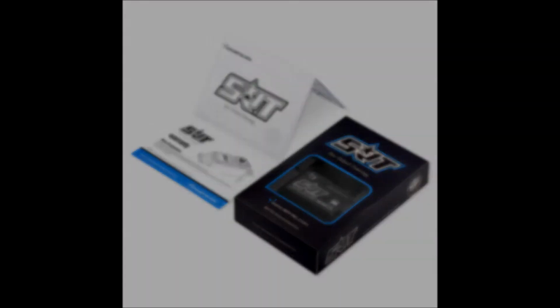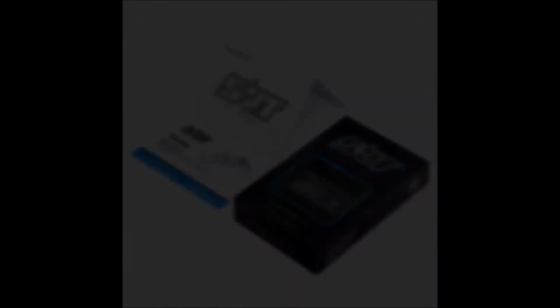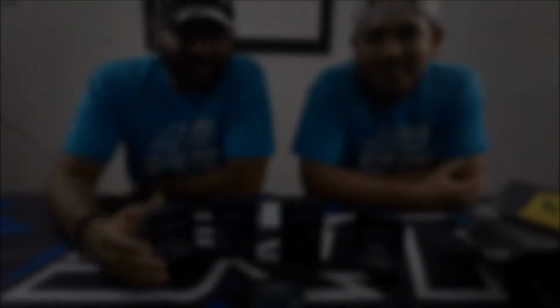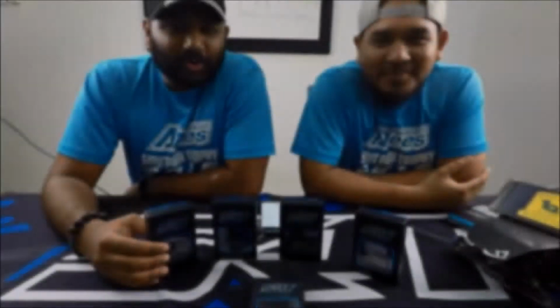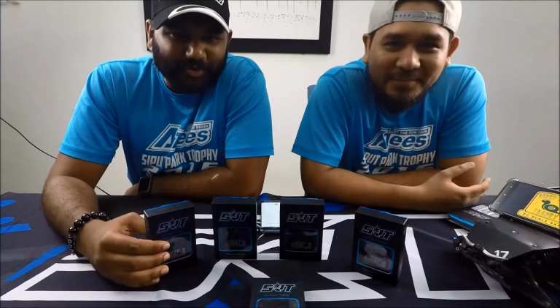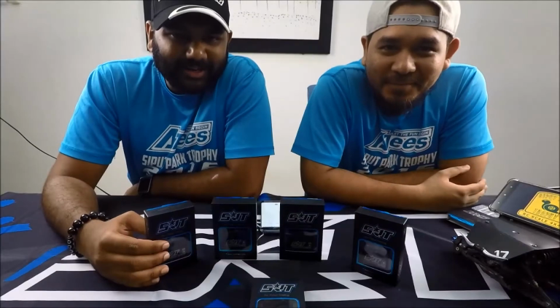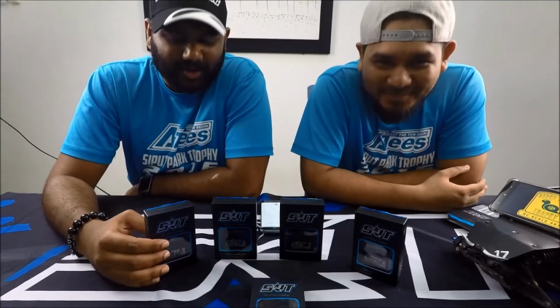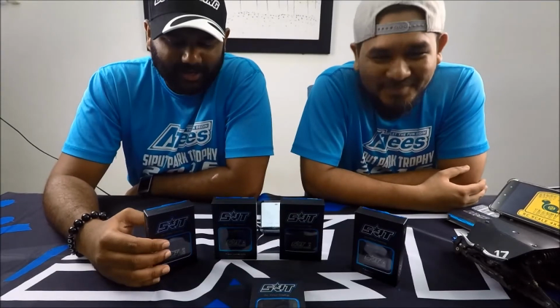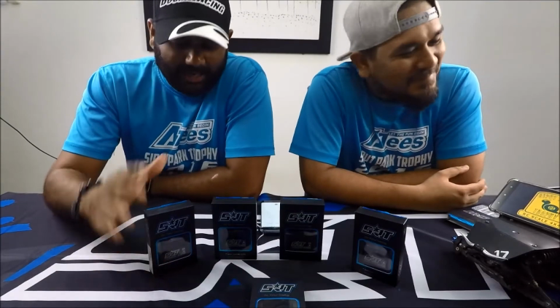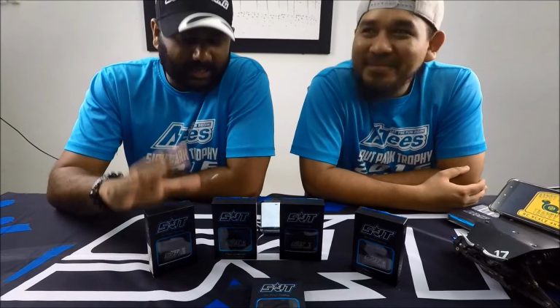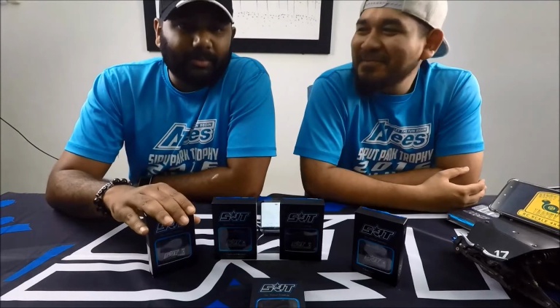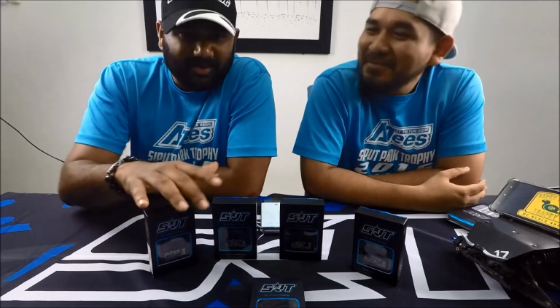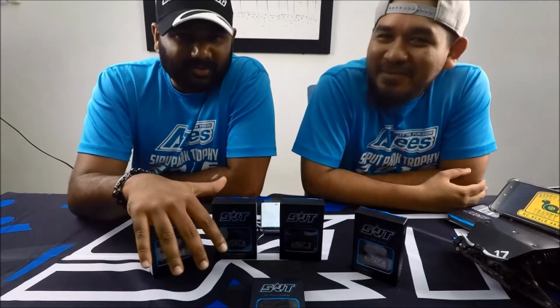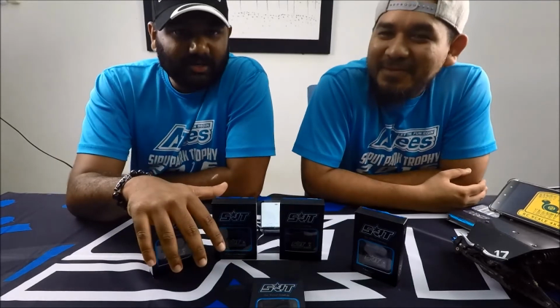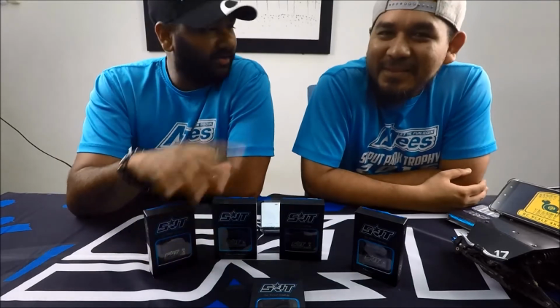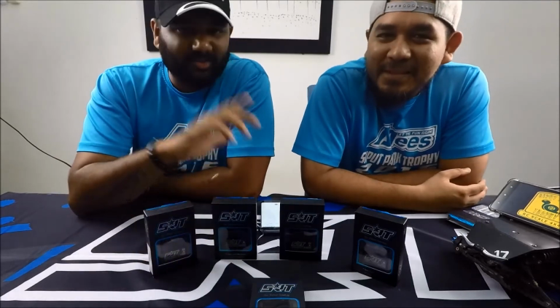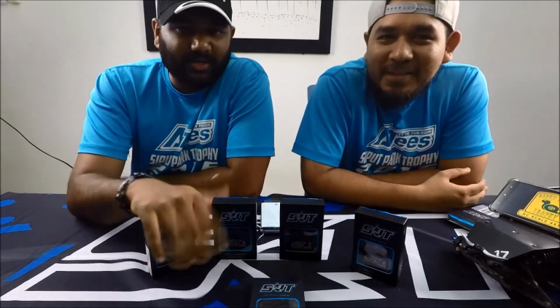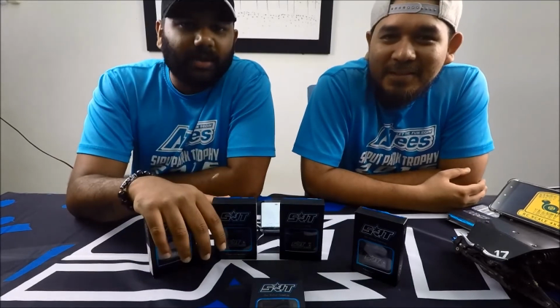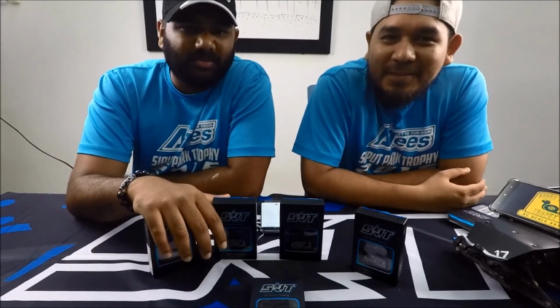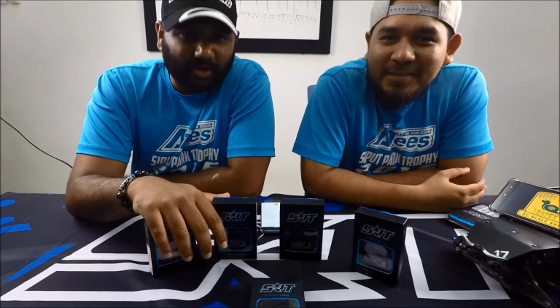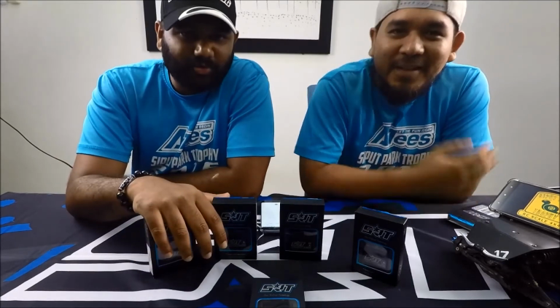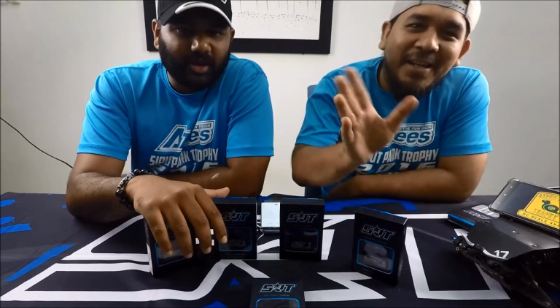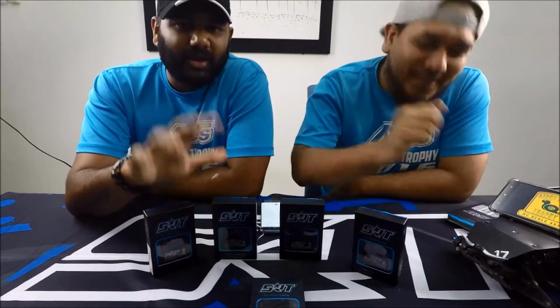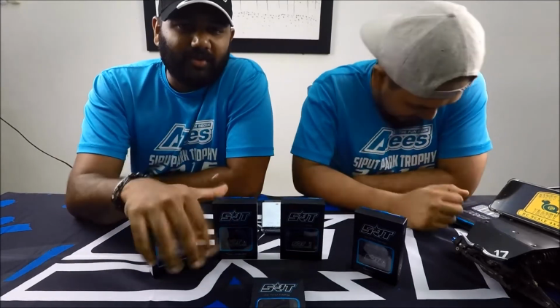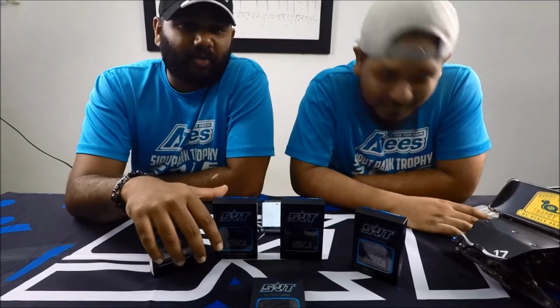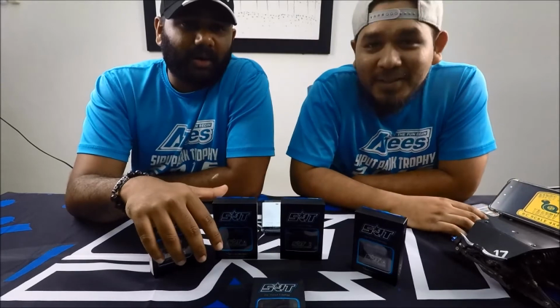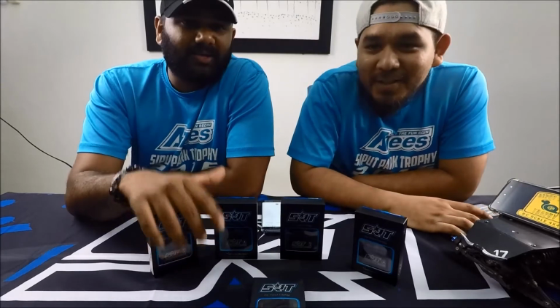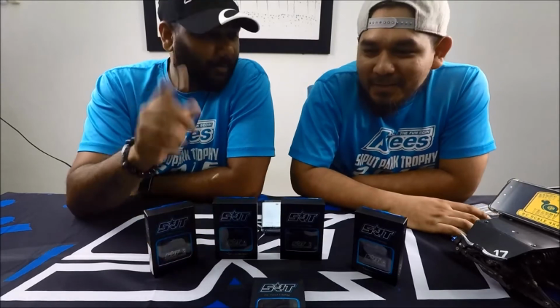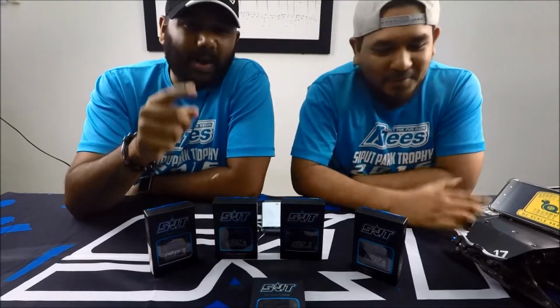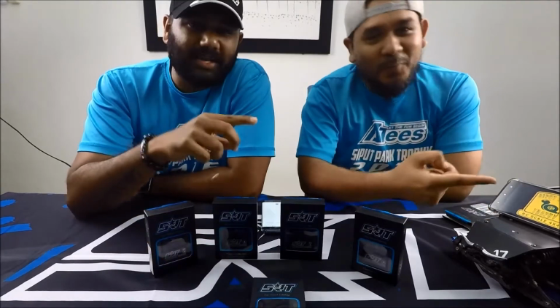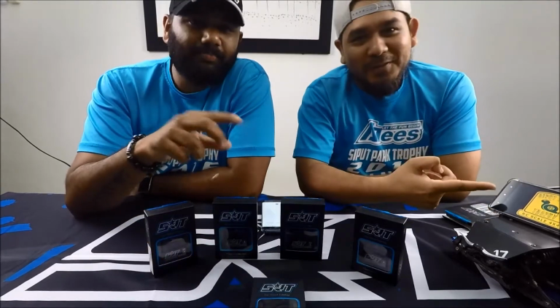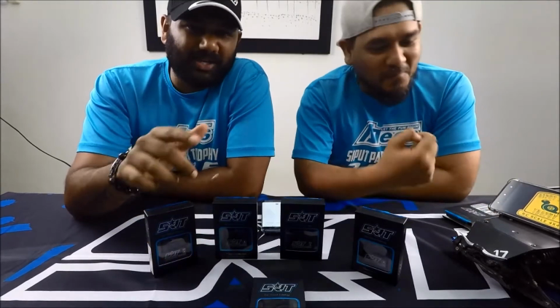Hi guys, good evening. My name is K7 and this is my teammate Mr. Harus. Hi. We are from Seput Punk team Malaysia.